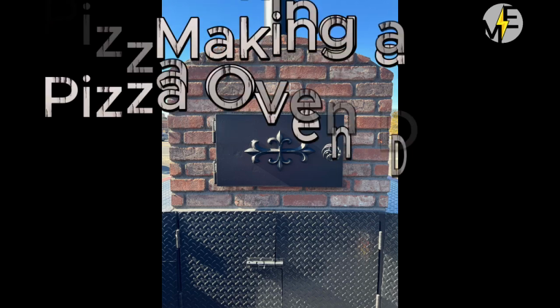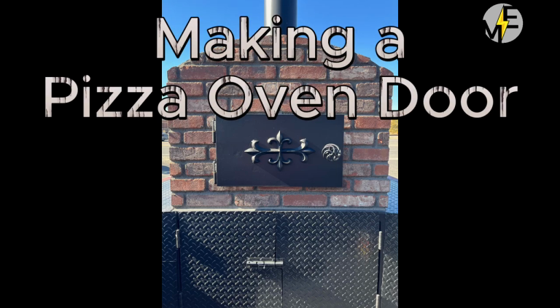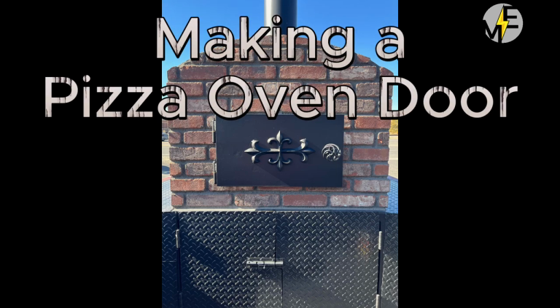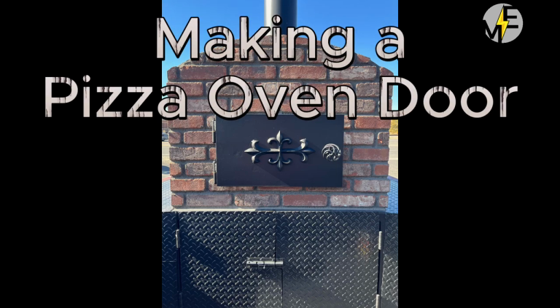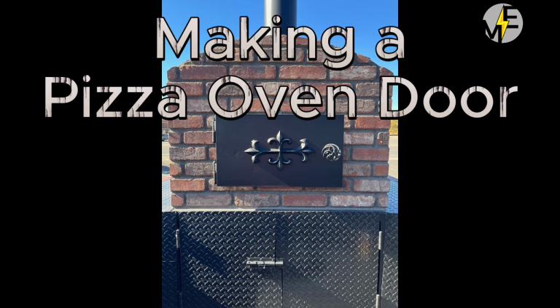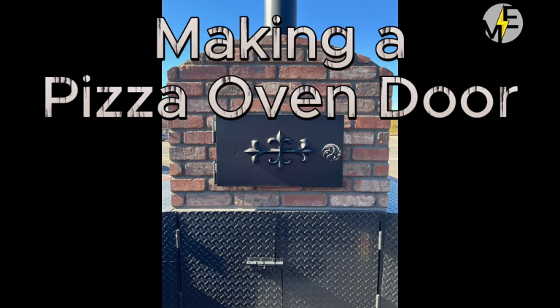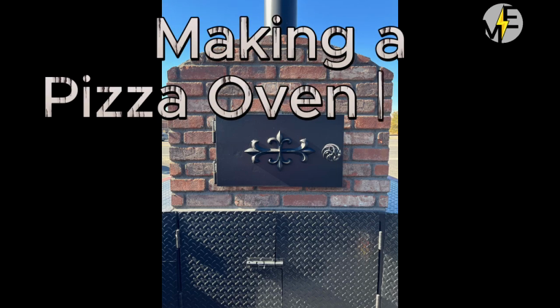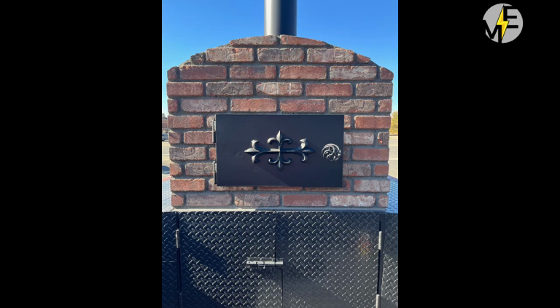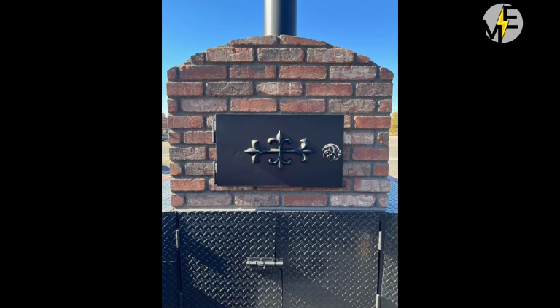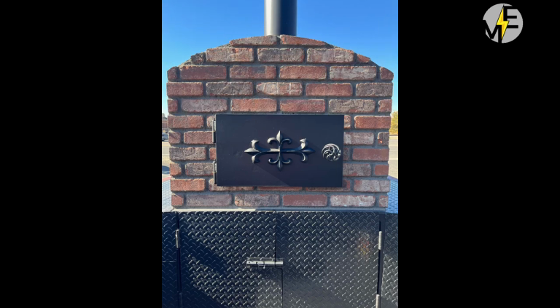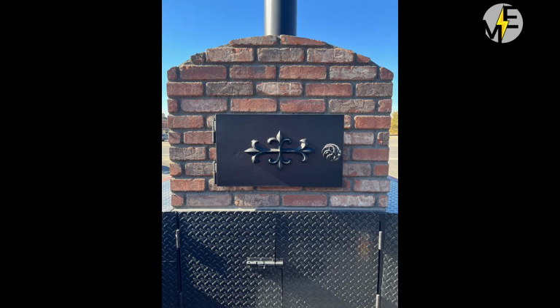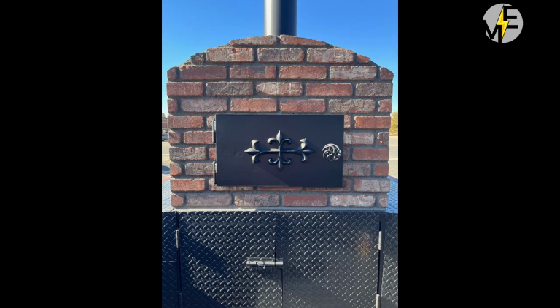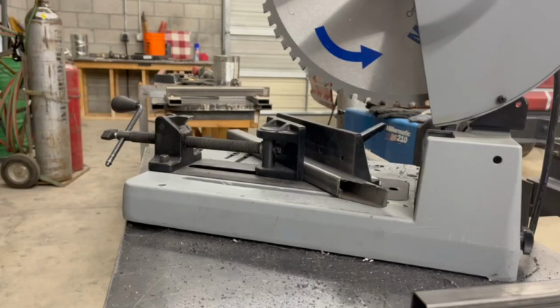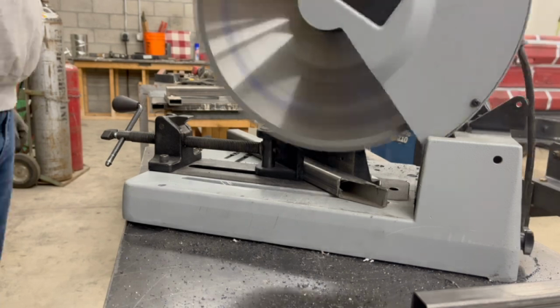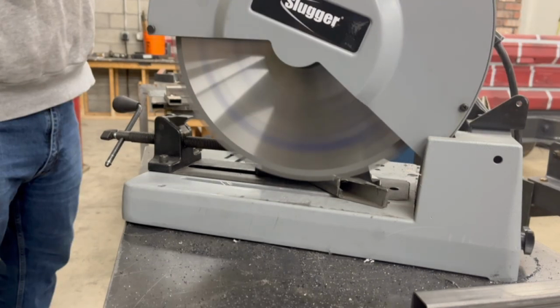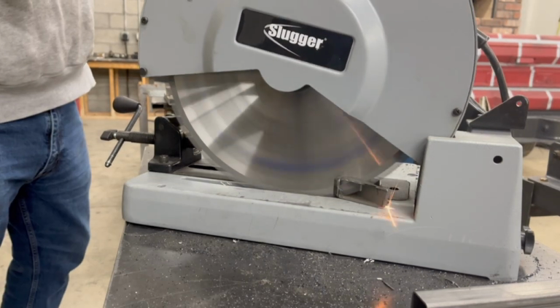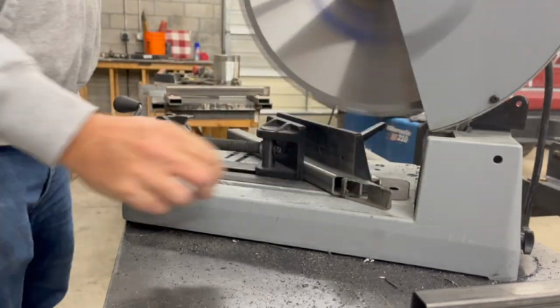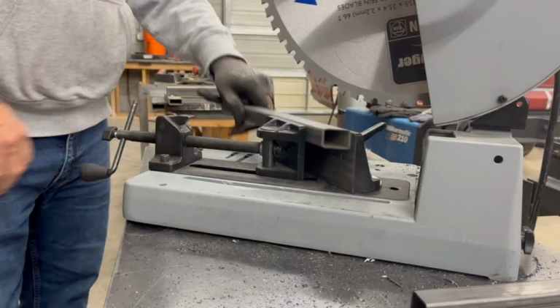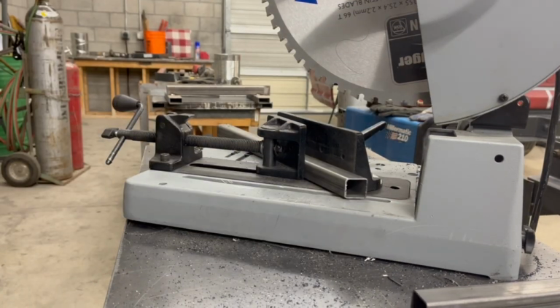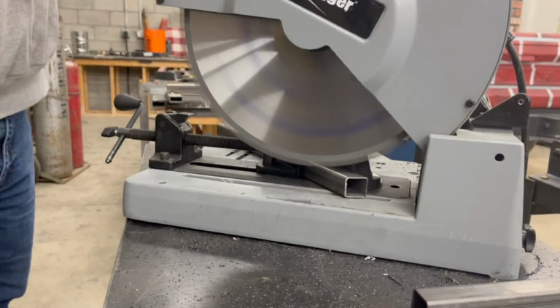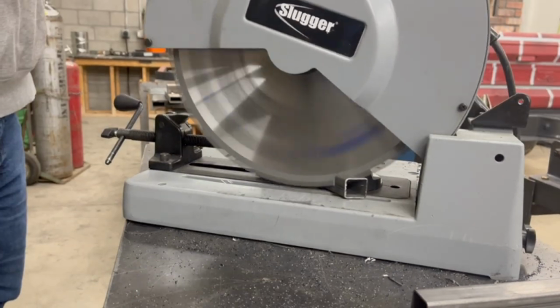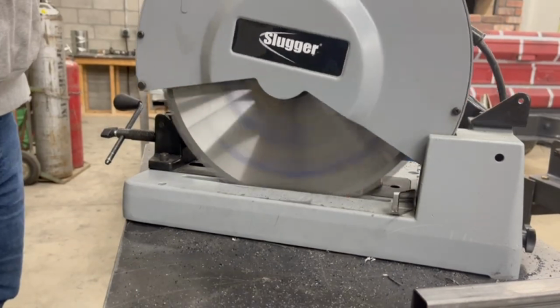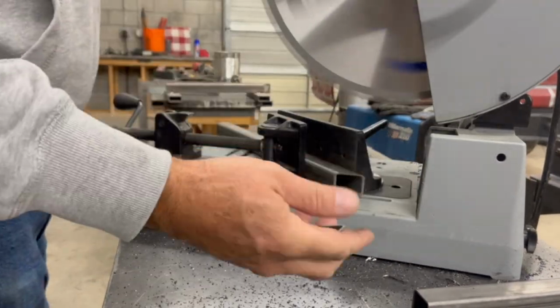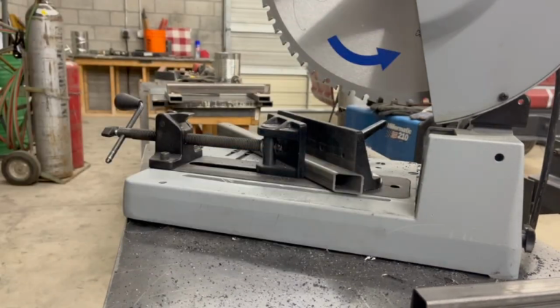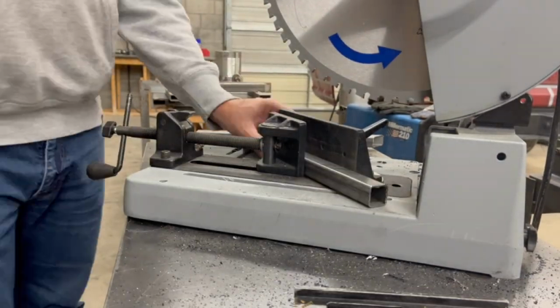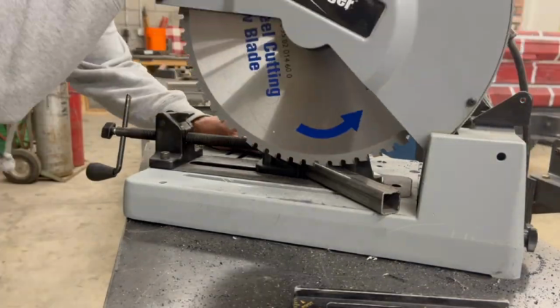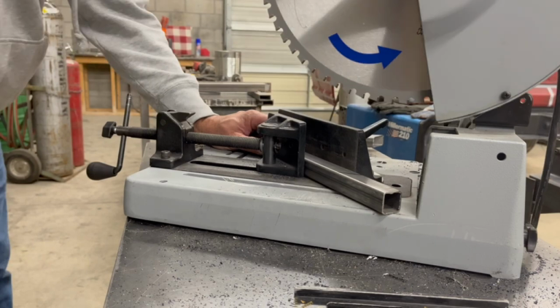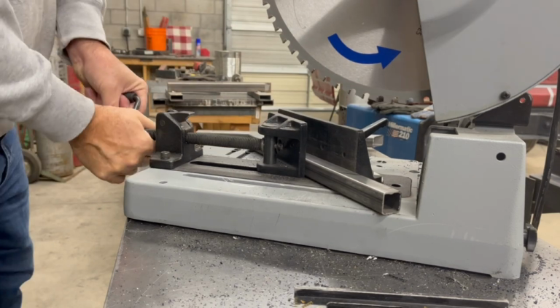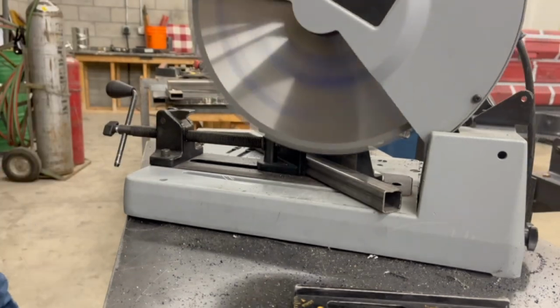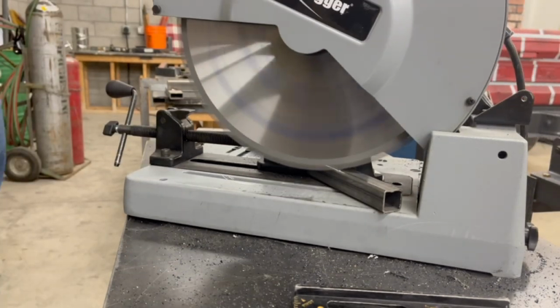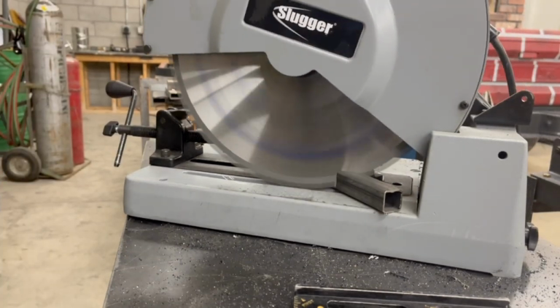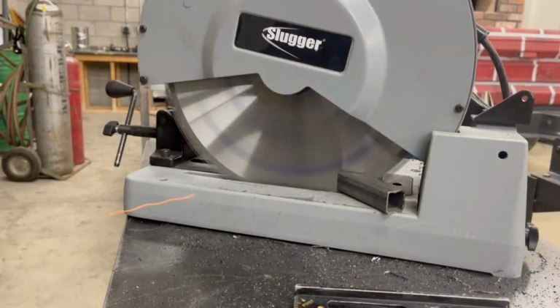Hey! Matt here with Mr. Energy. Today we are gonna do some welding. We're gonna make a door for my wood-fired pizza oven.